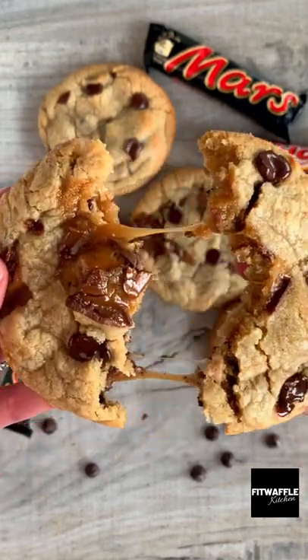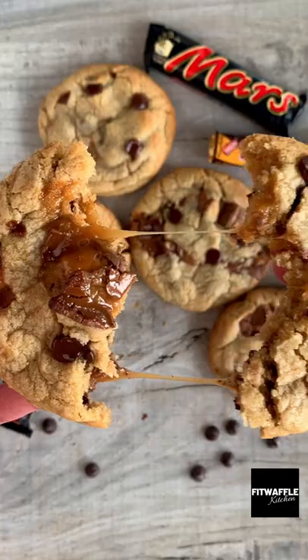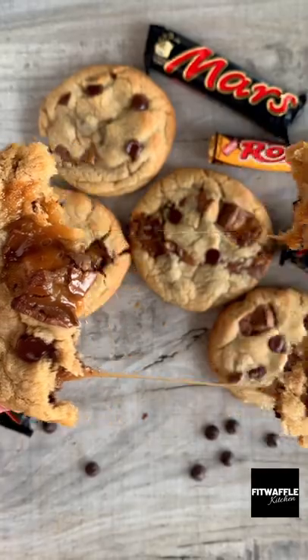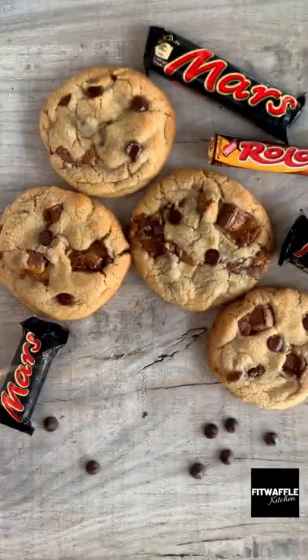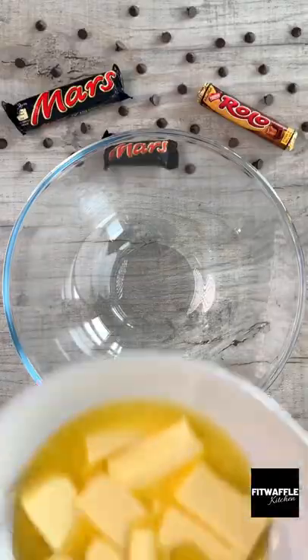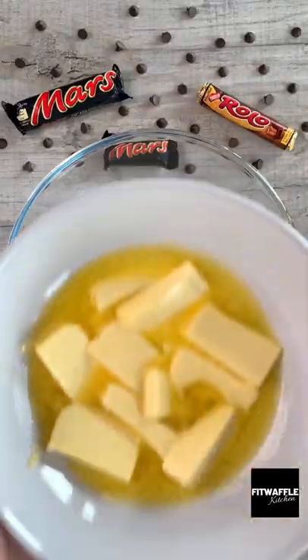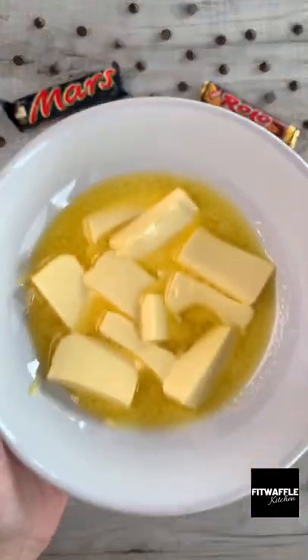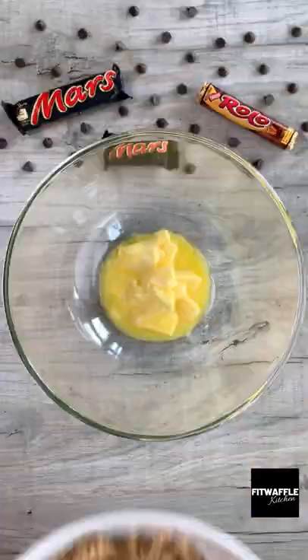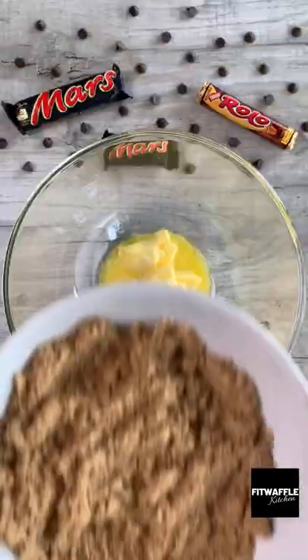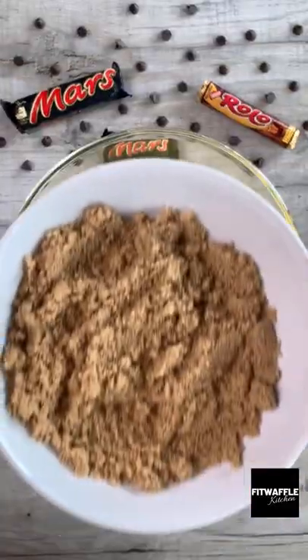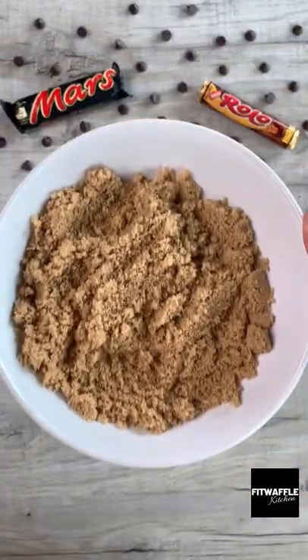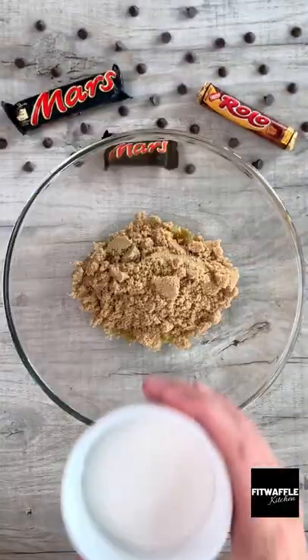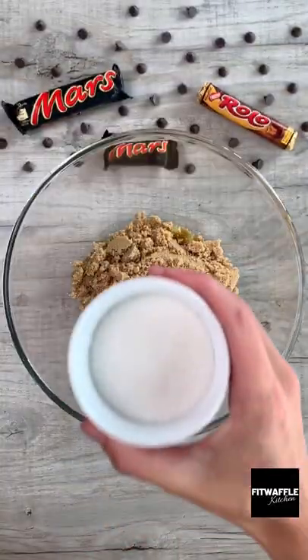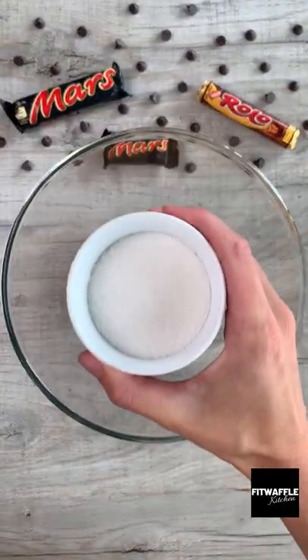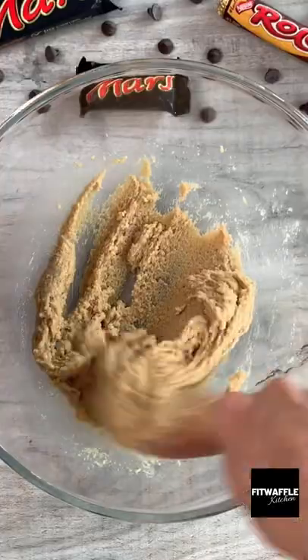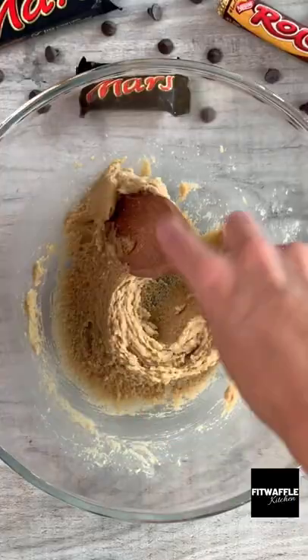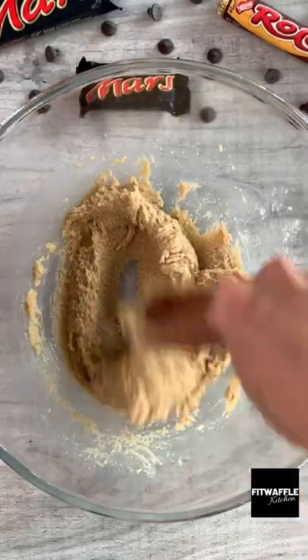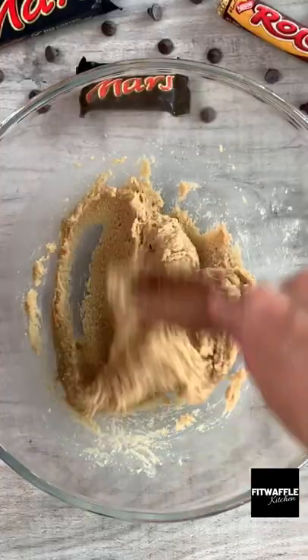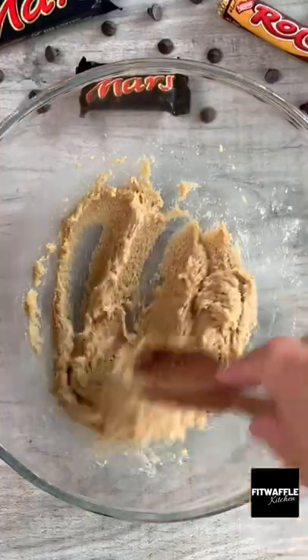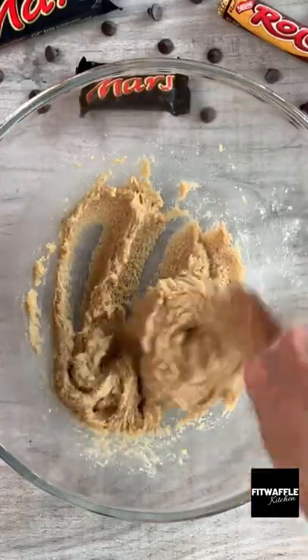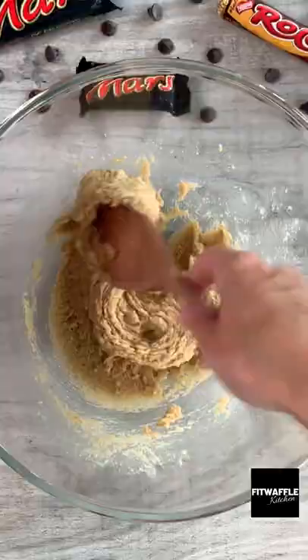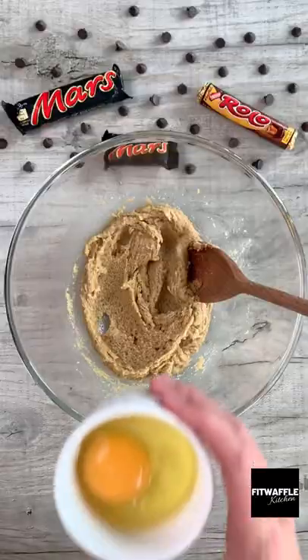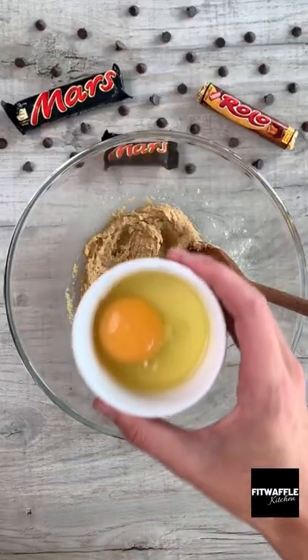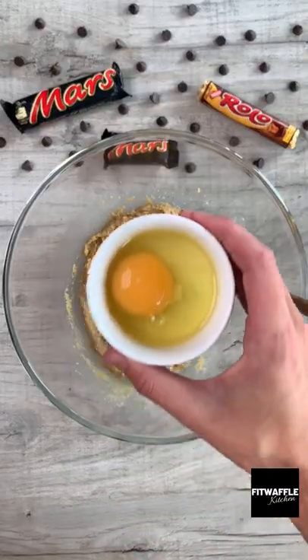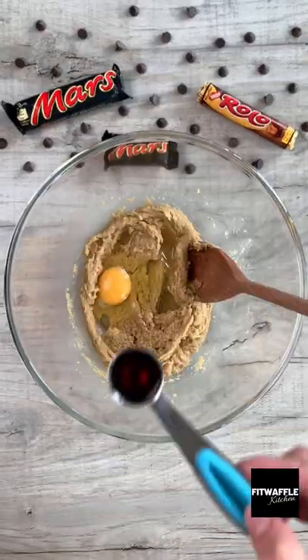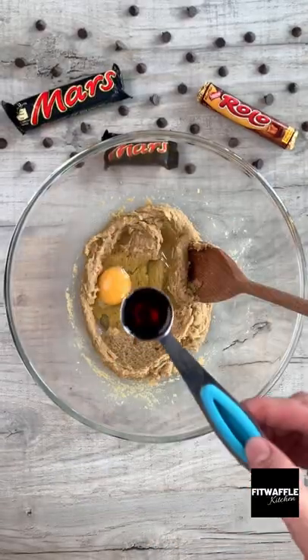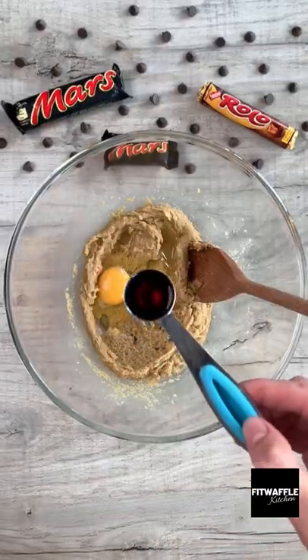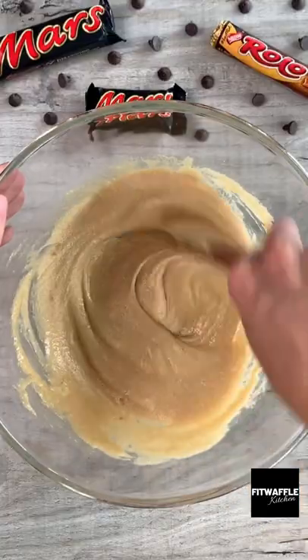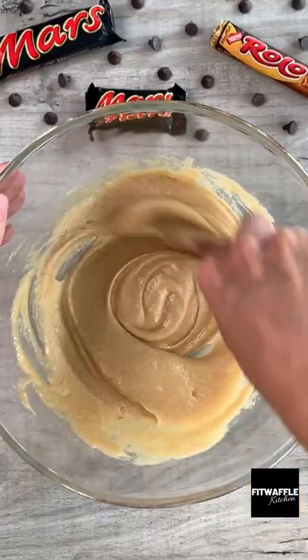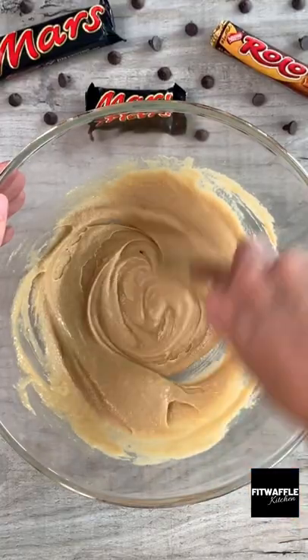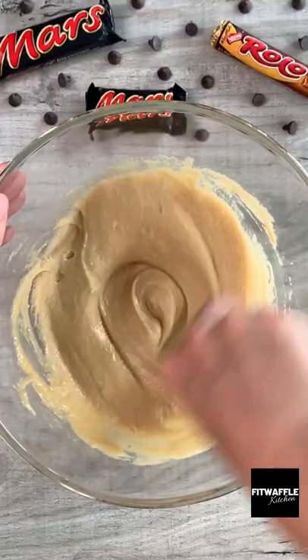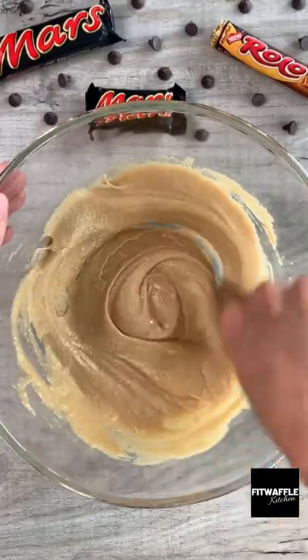First up you need softened butter, light brown sugar and granulated sugar. Cream these together. Then add one egg and vanilla extract and stir these in.